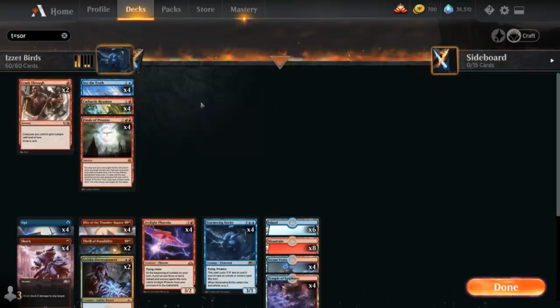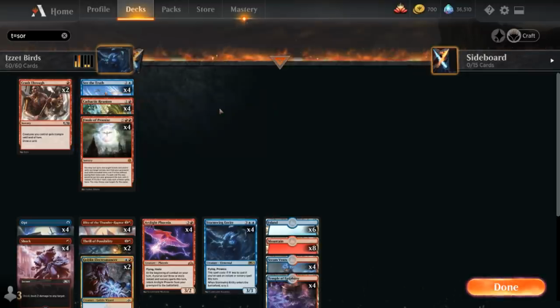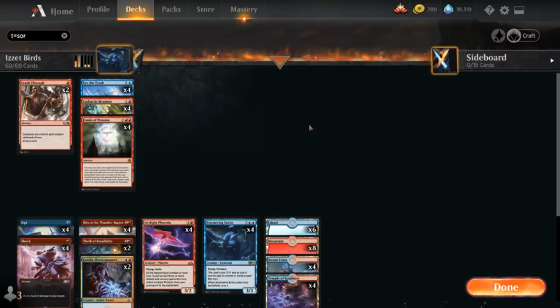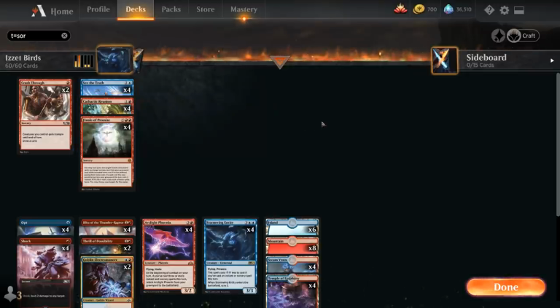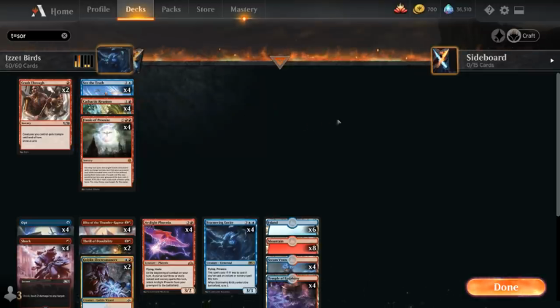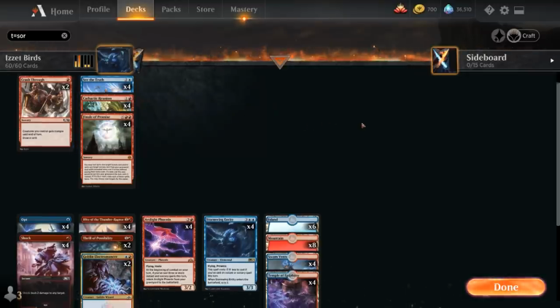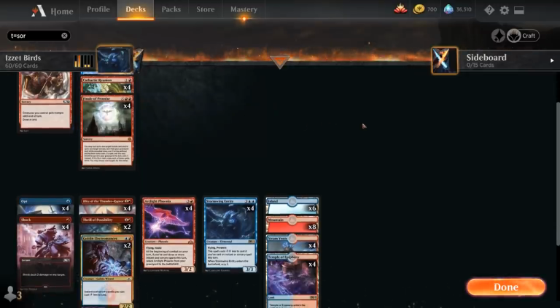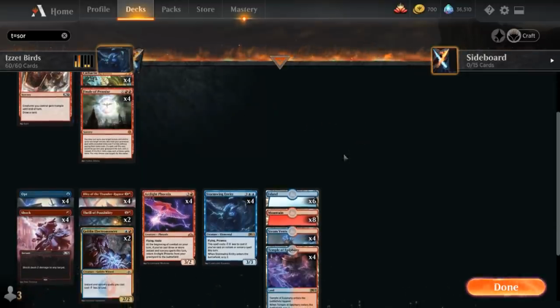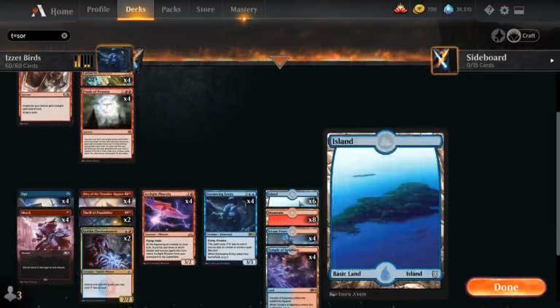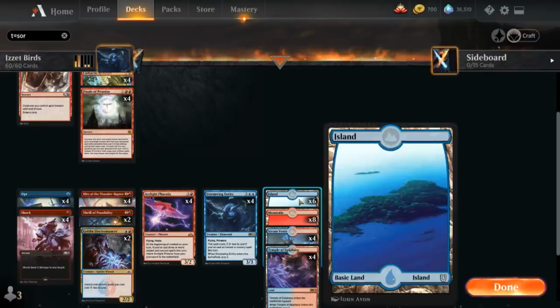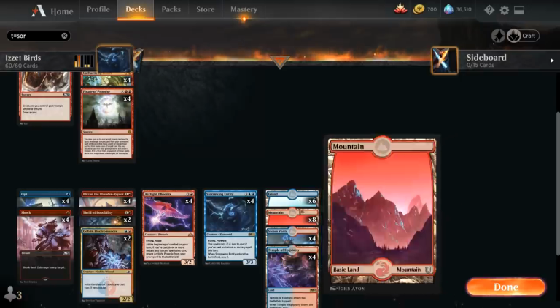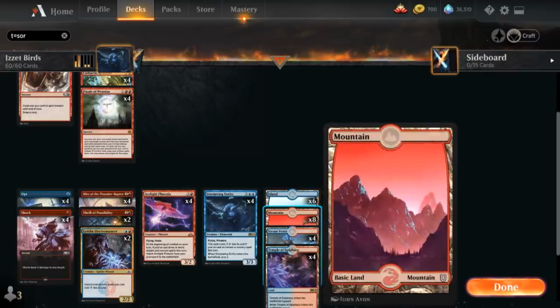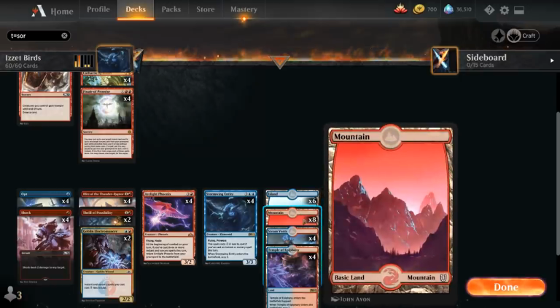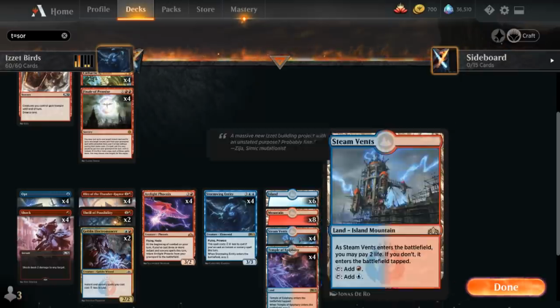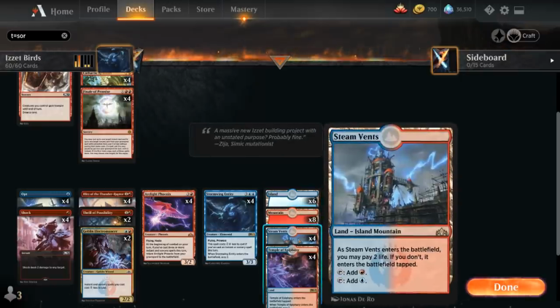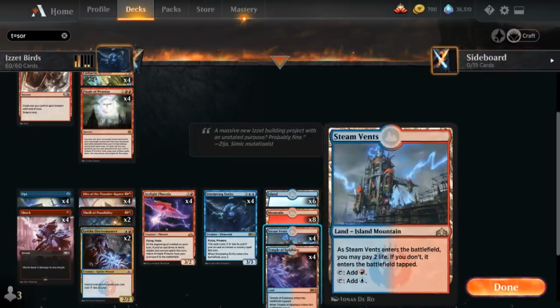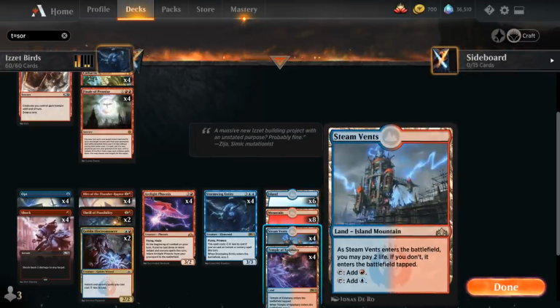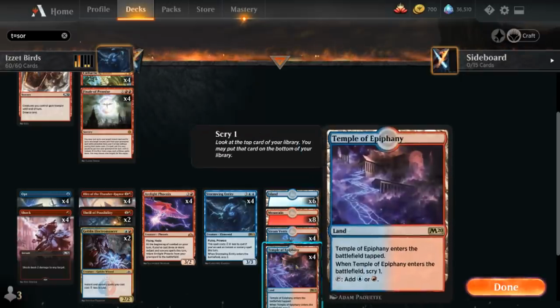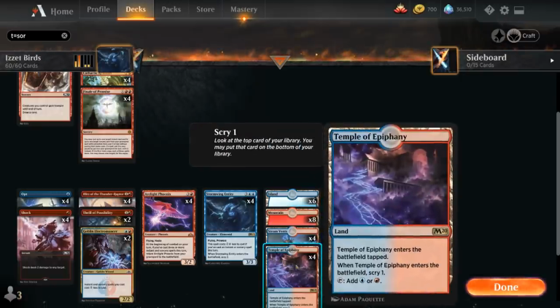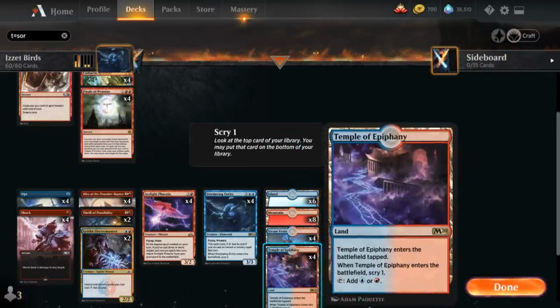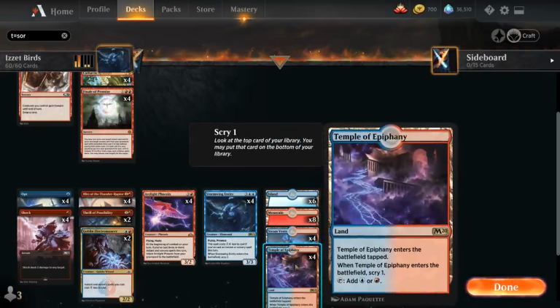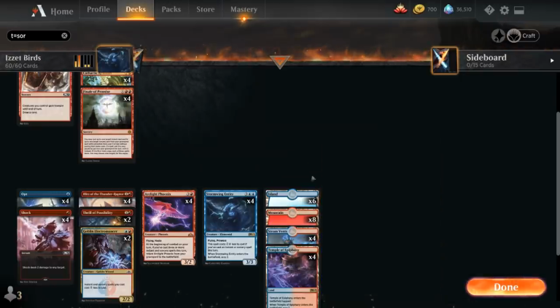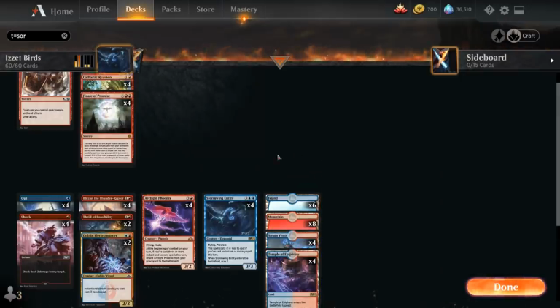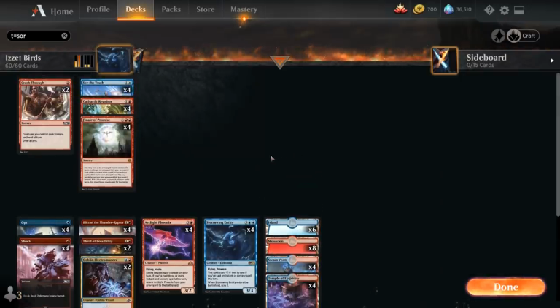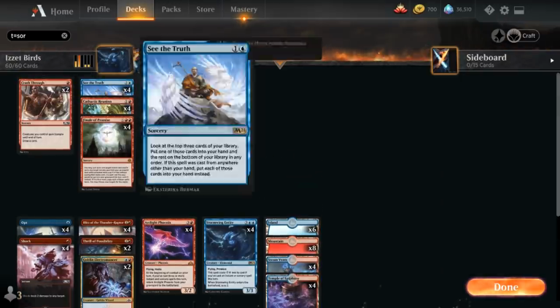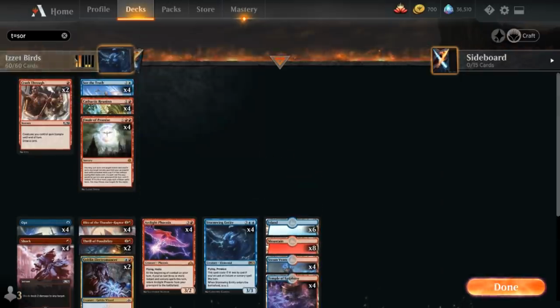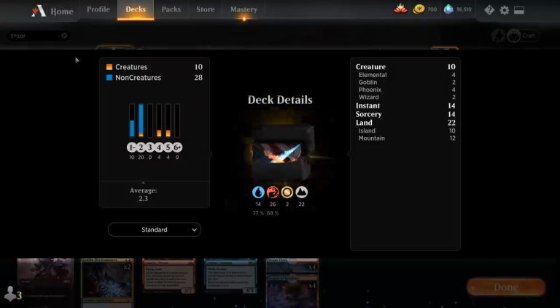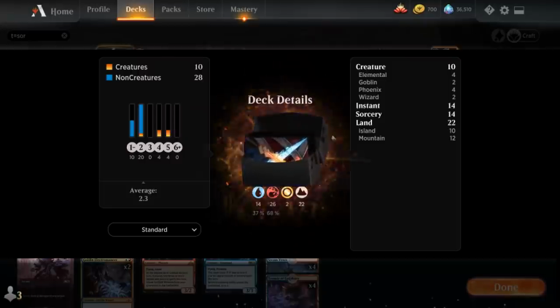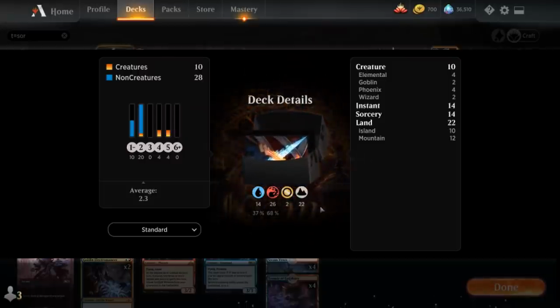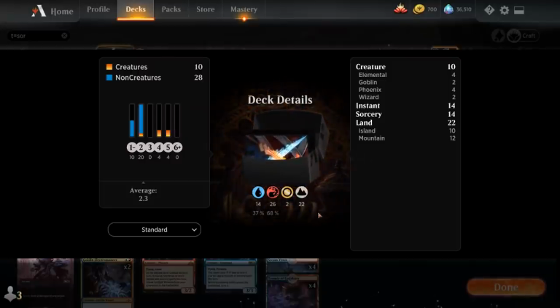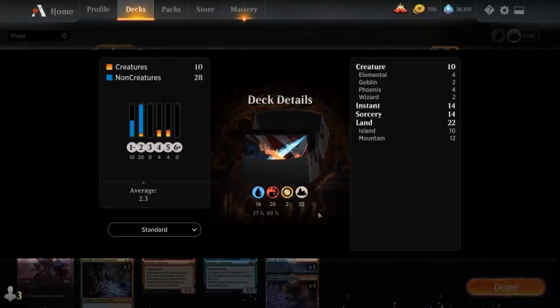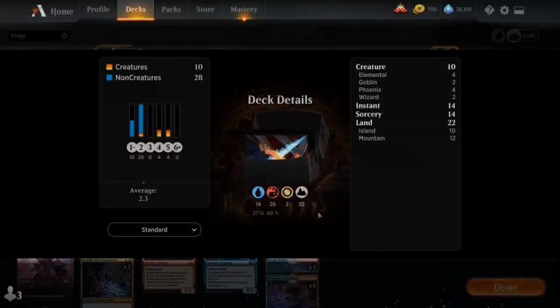The mana base is pretty straightforward: 6 Islands, 8 Mountains, 4 Steam Vents, and 4 Temple of Epiphany. So that's our deck — now let's jump into some games and see how it does.